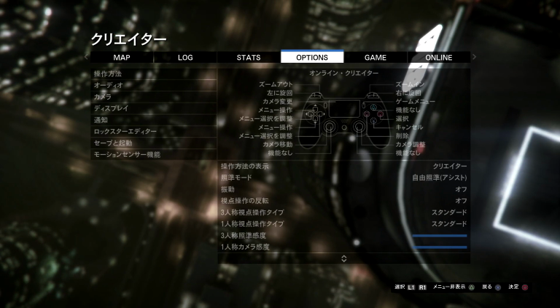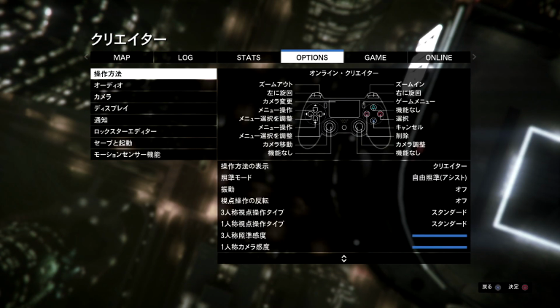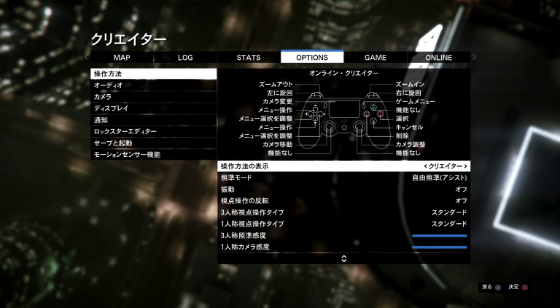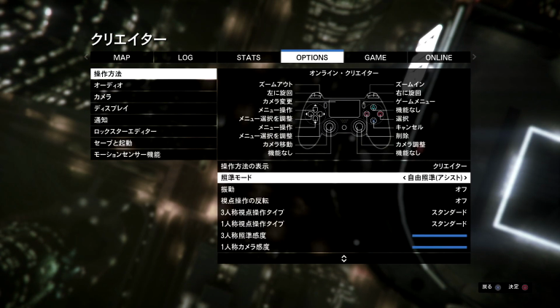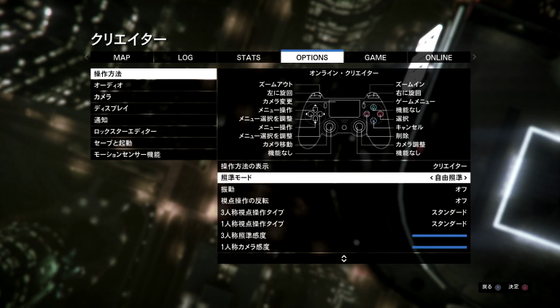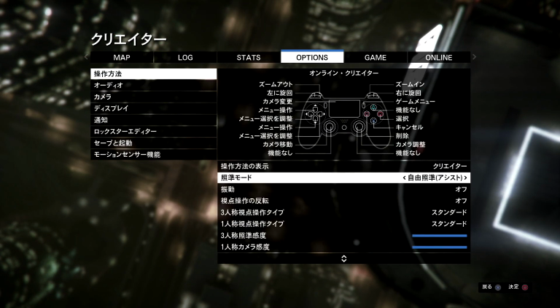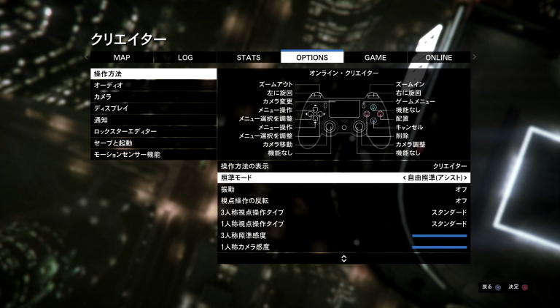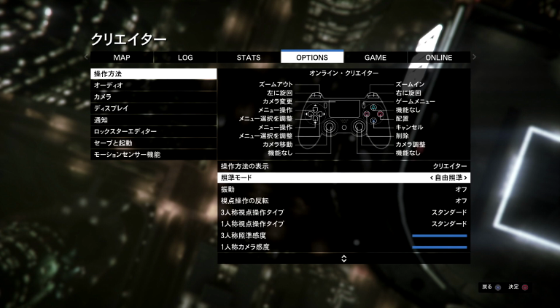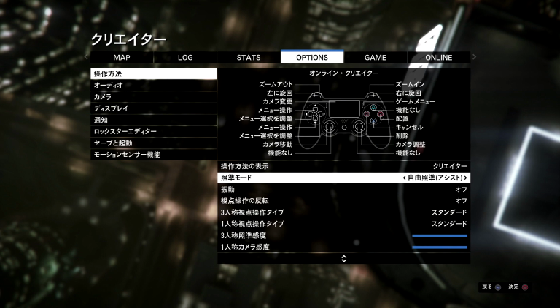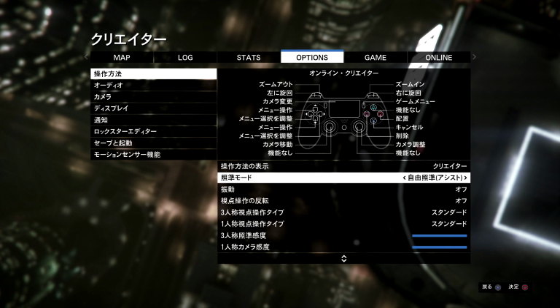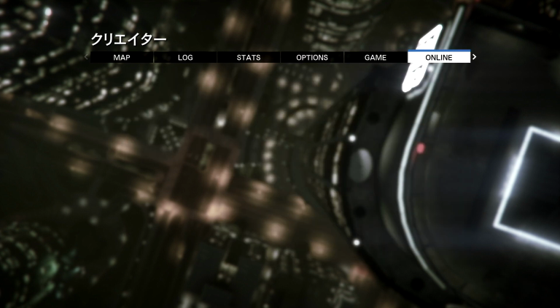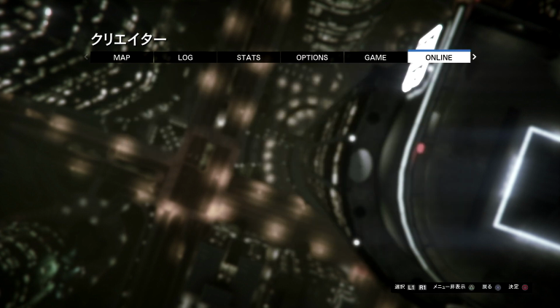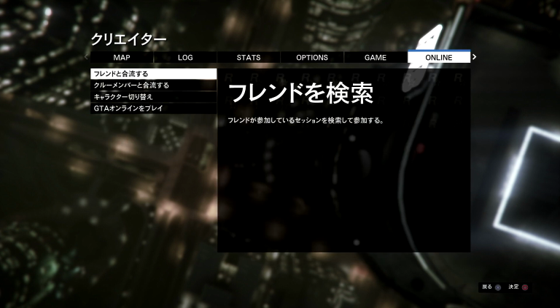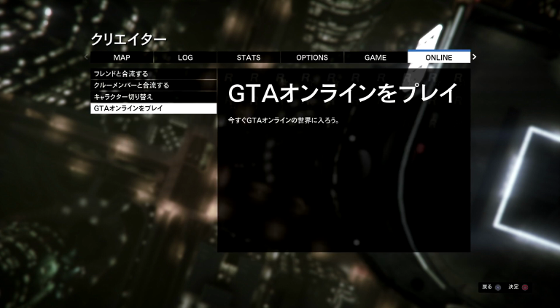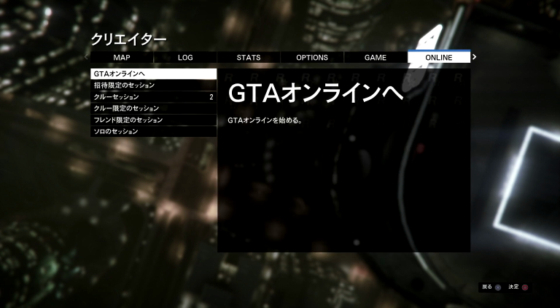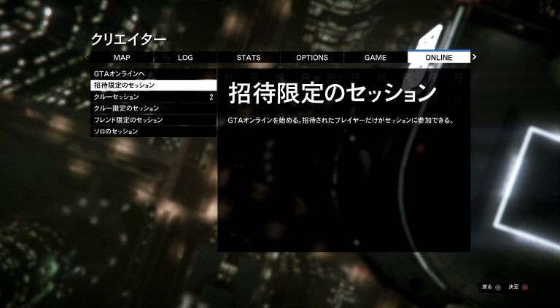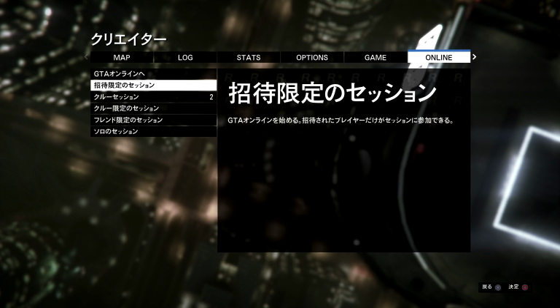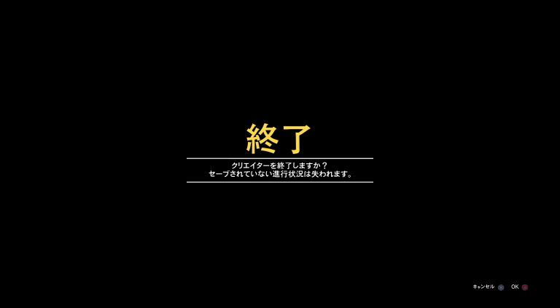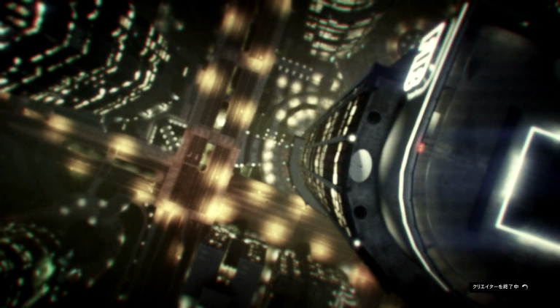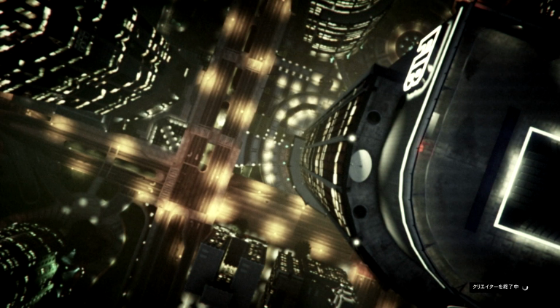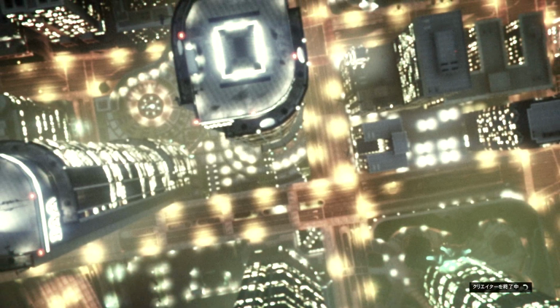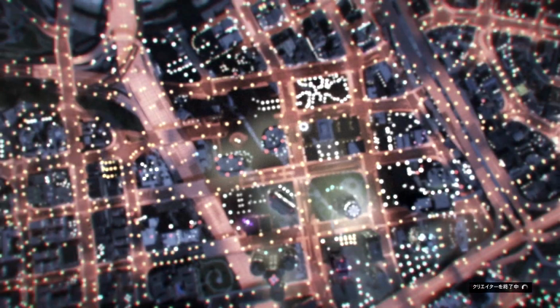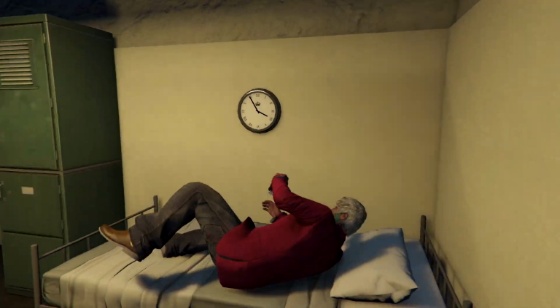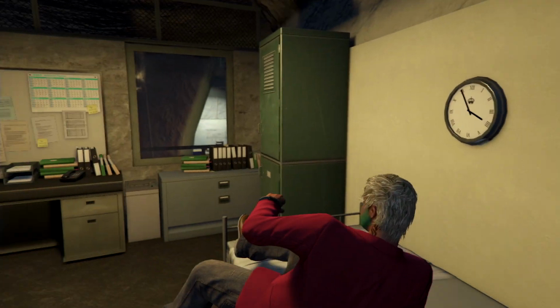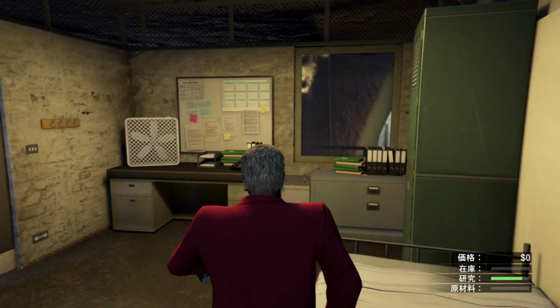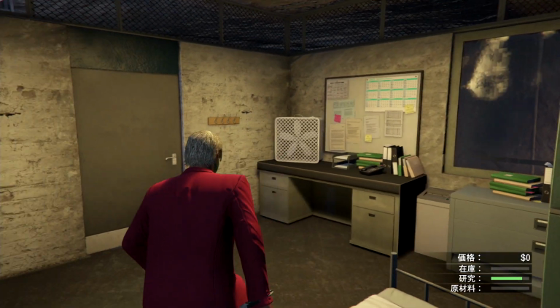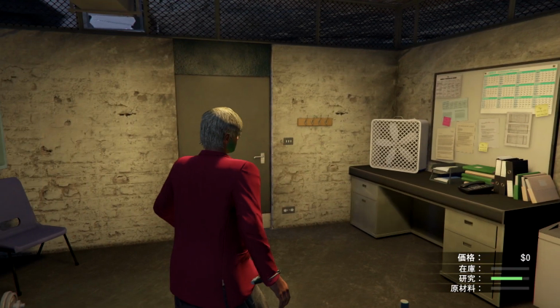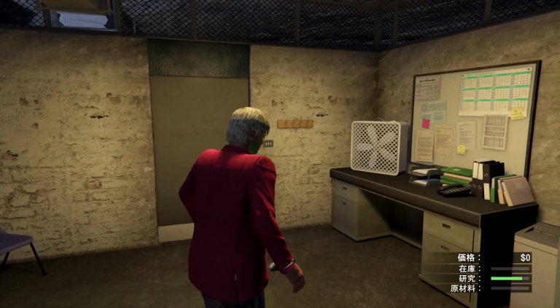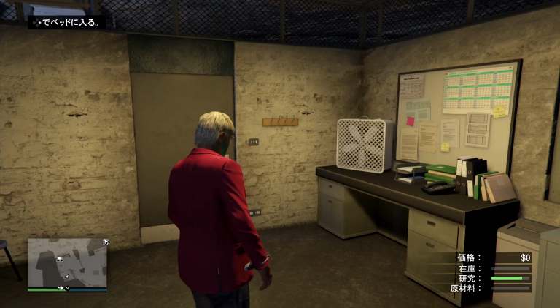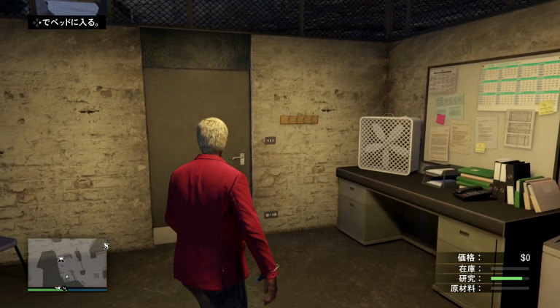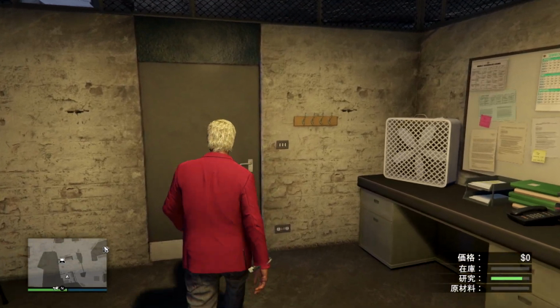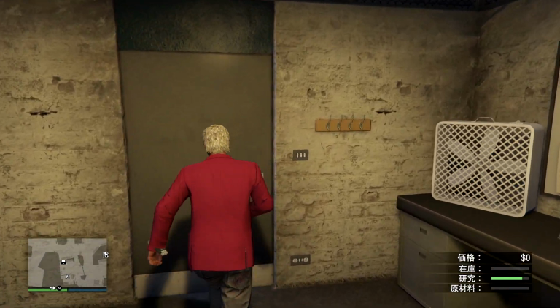地下基地を出現位置にしてまずクリエイターに行きます。普段は照準がアシスト・フルになっていると思うので、わざと照準を変えてください。オプションの中から照準モードを自由照準もしくは自由照準アシストにして、招待限定セッションに移動します。